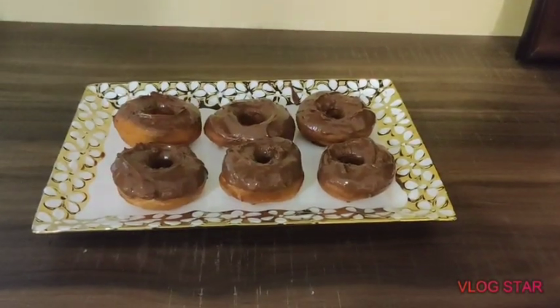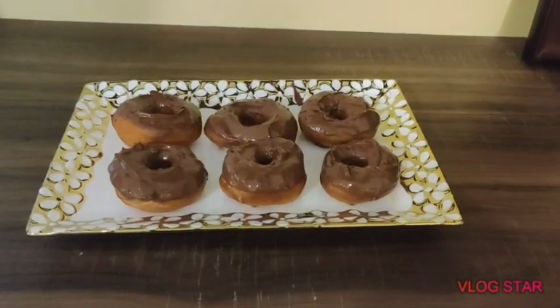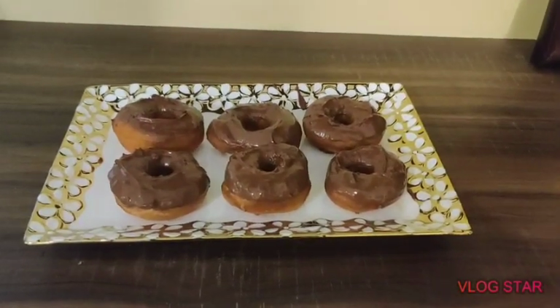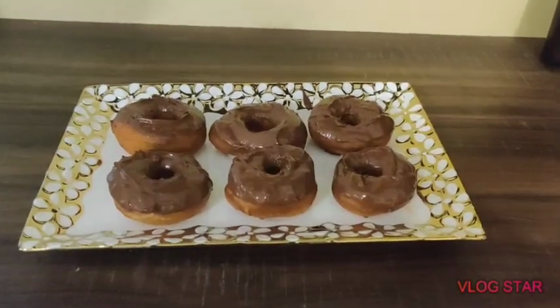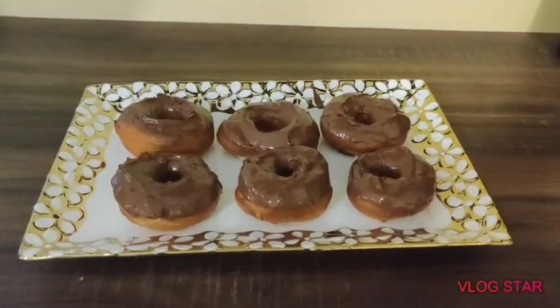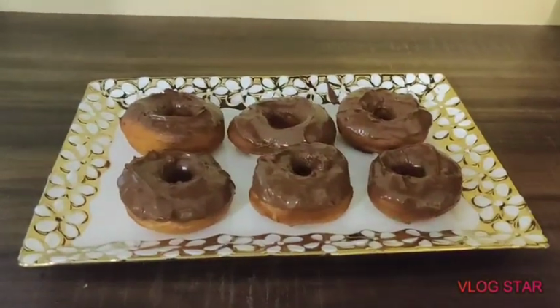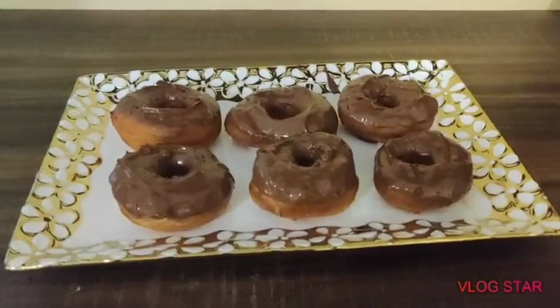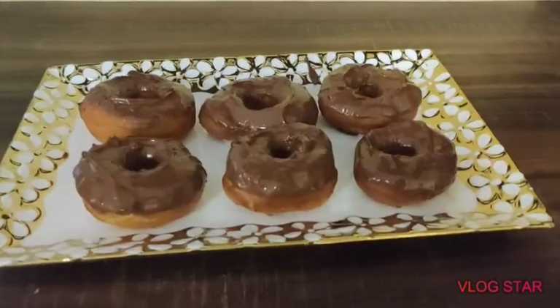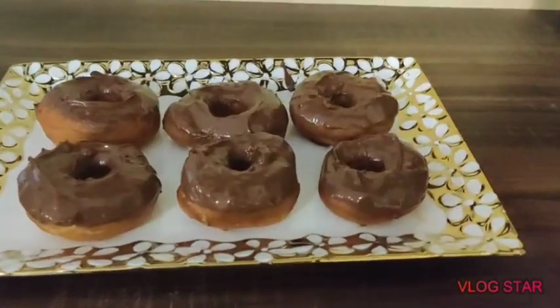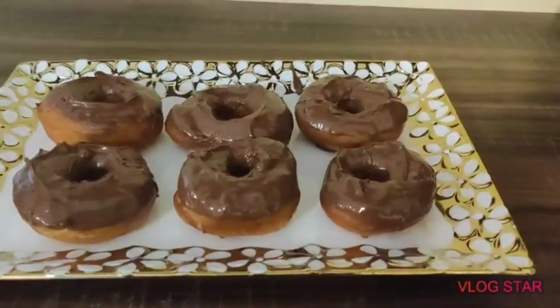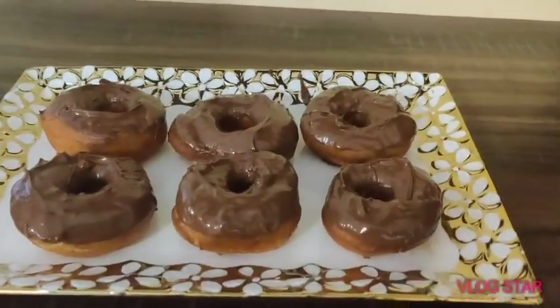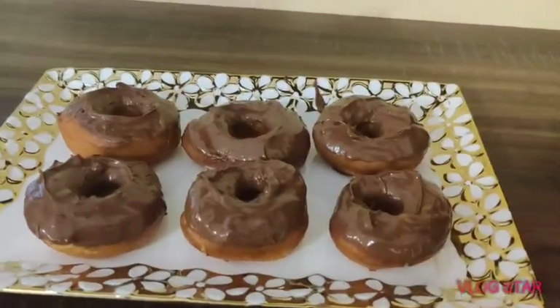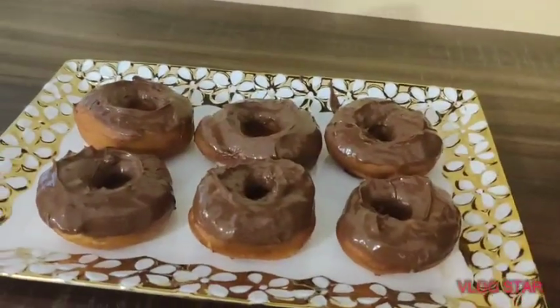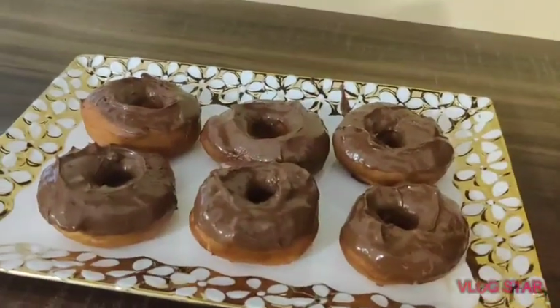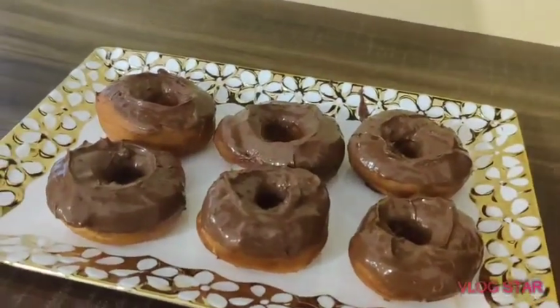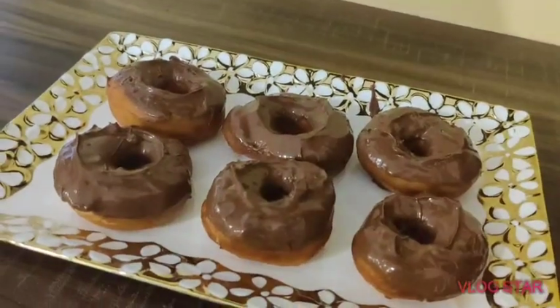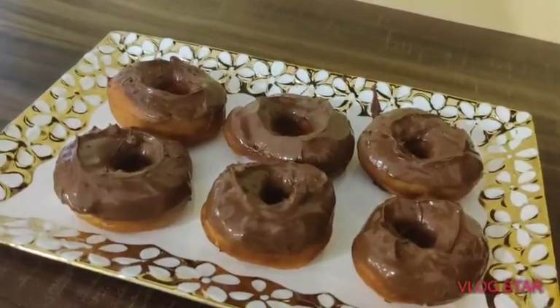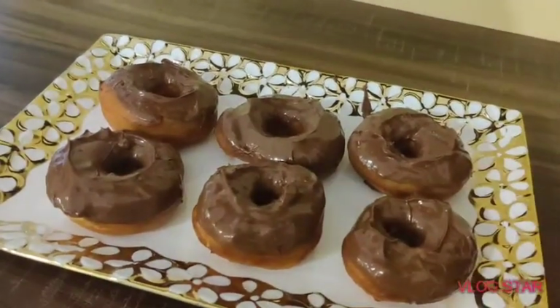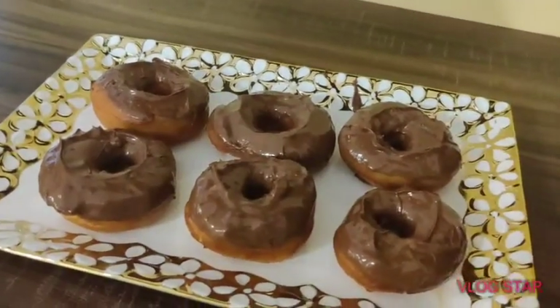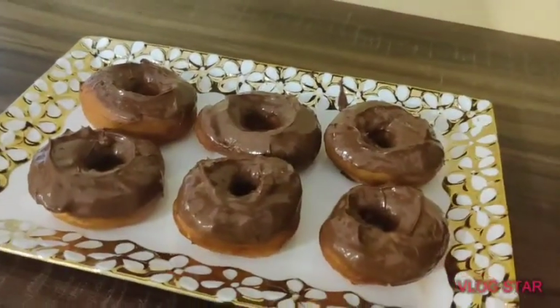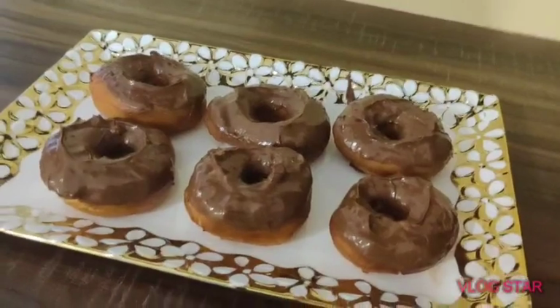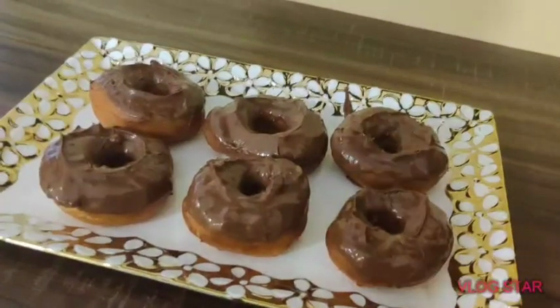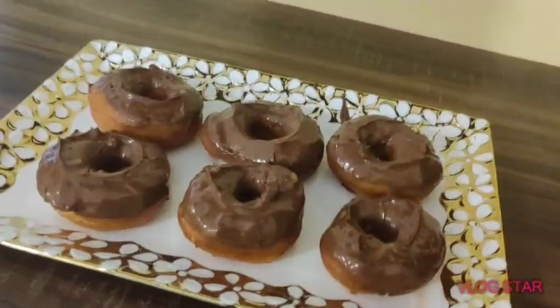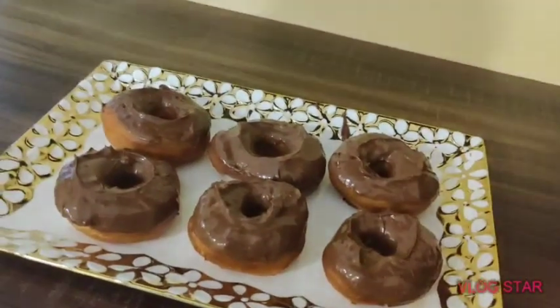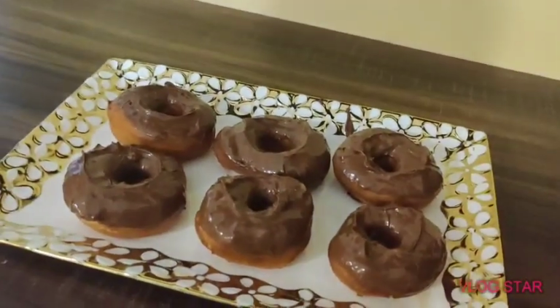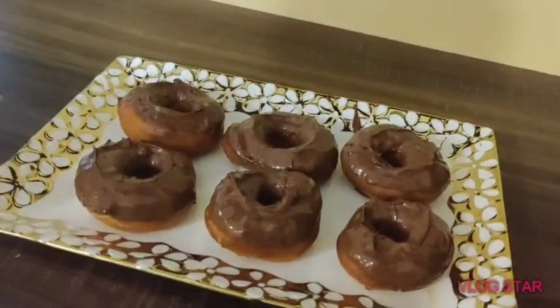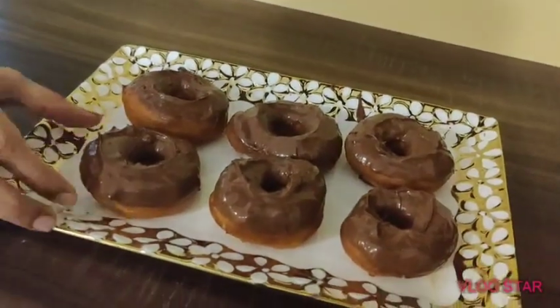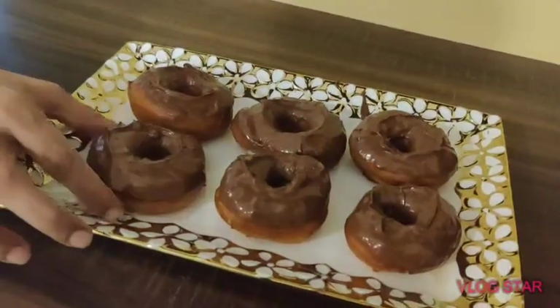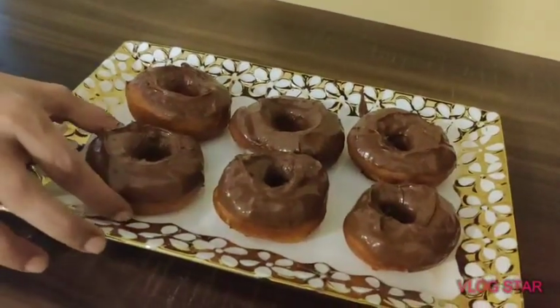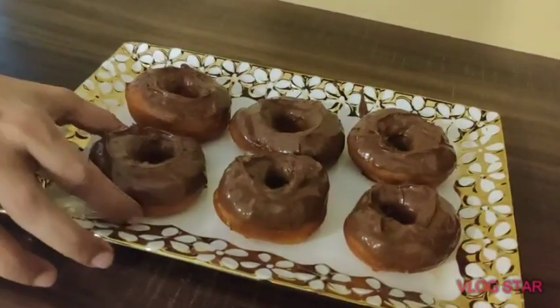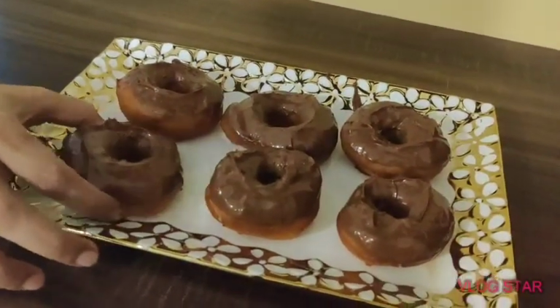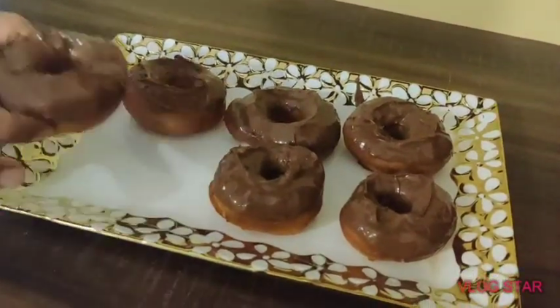And your doughnuts are ready! Oh my gosh, I can't wait to gobble this all up. I hope you liked this video — if you did, smash down the like button and don't forget to subscribe to my channel. Bye!